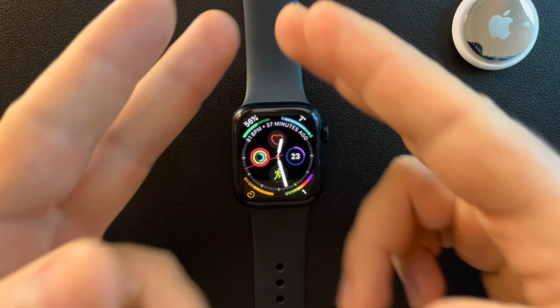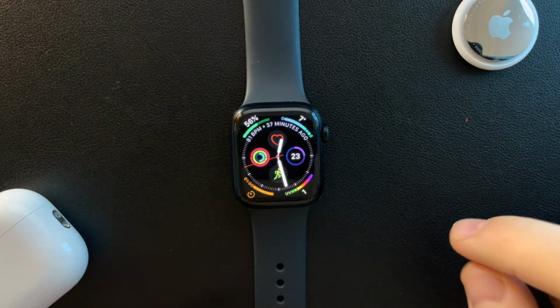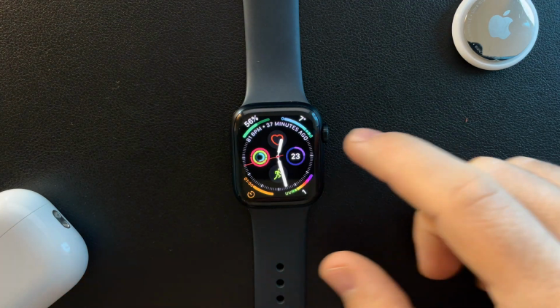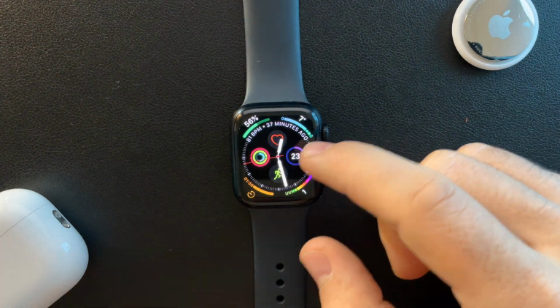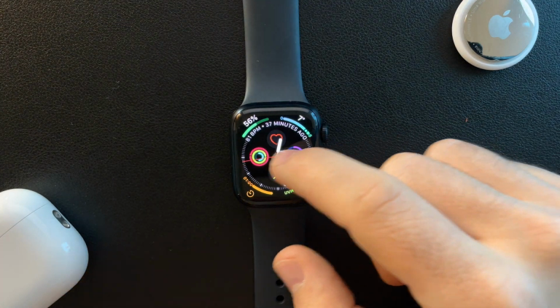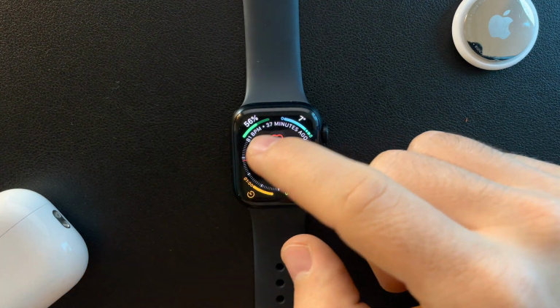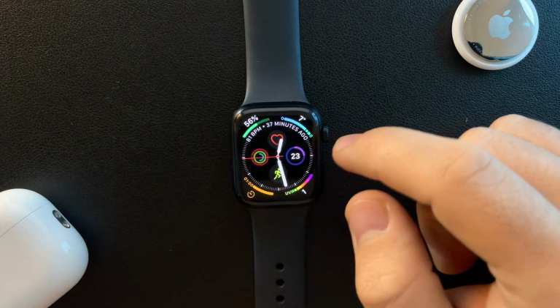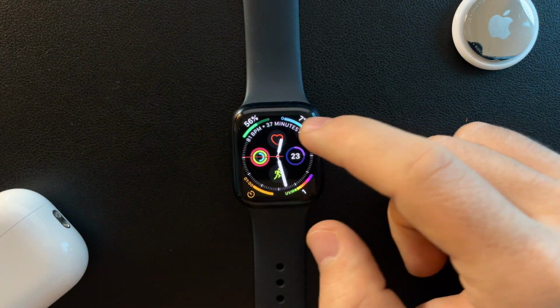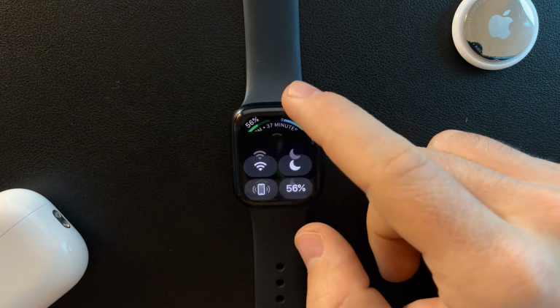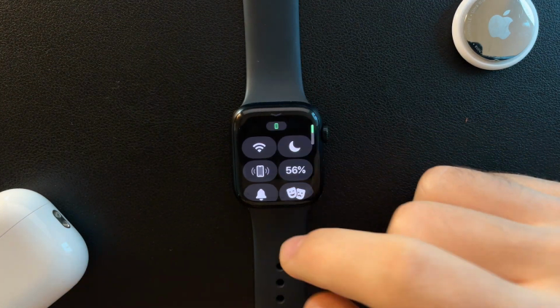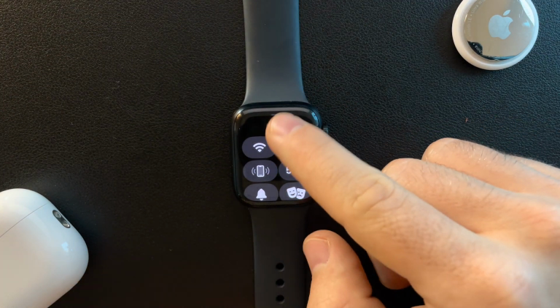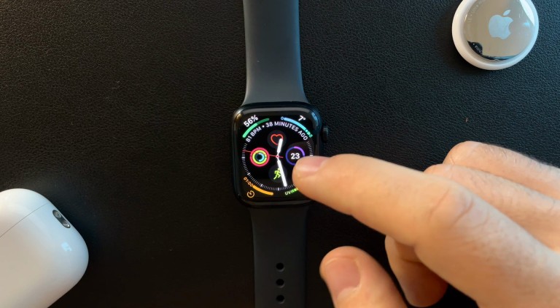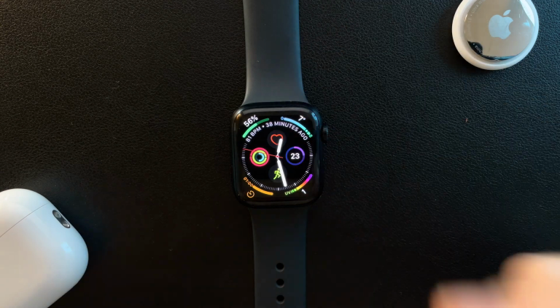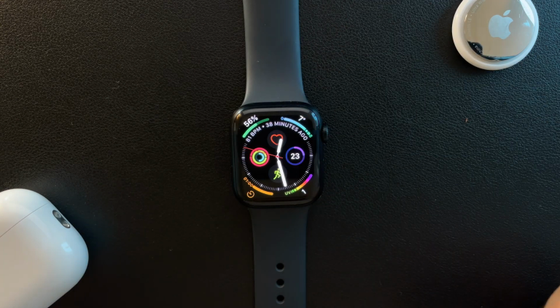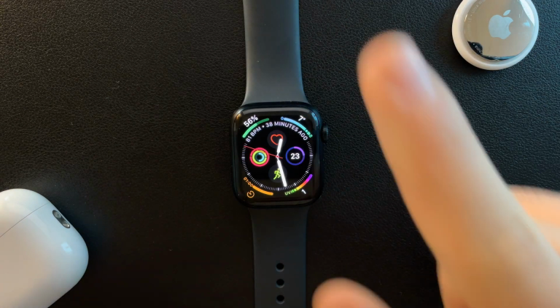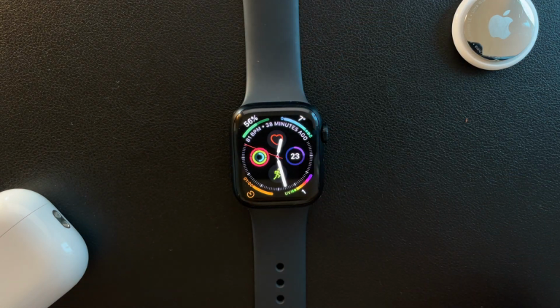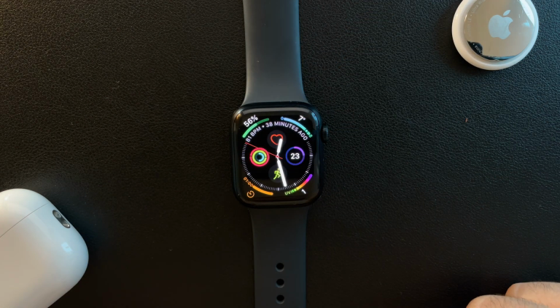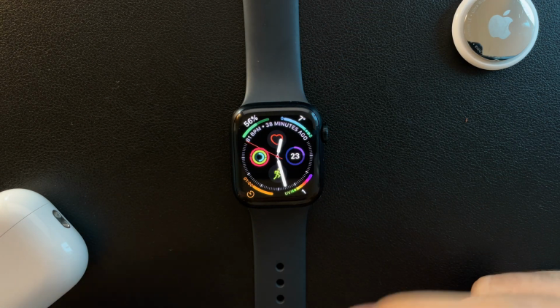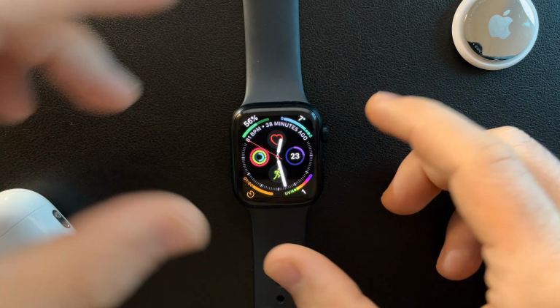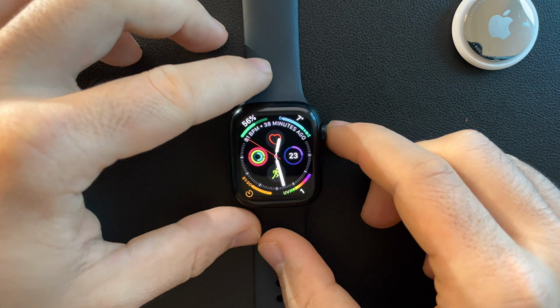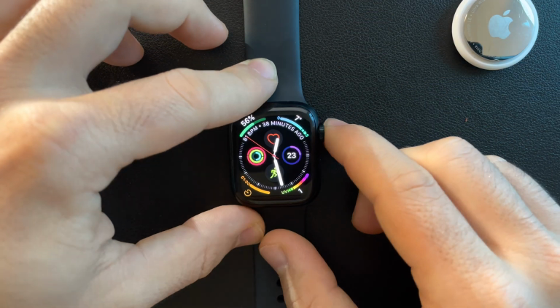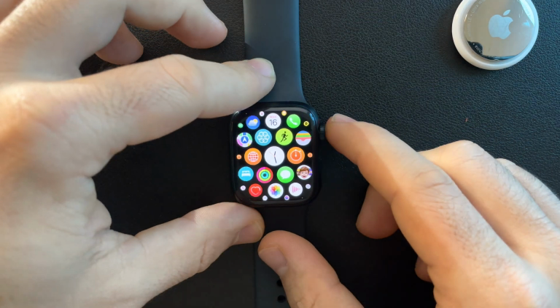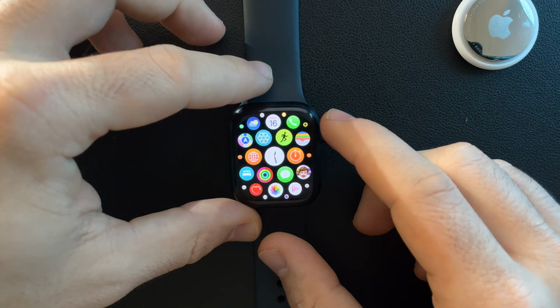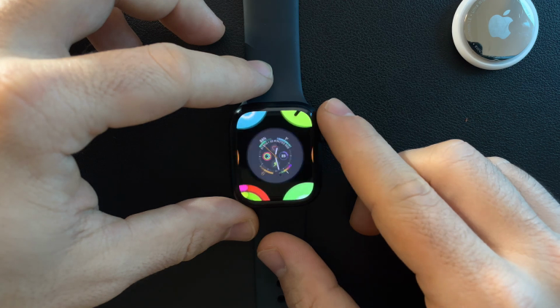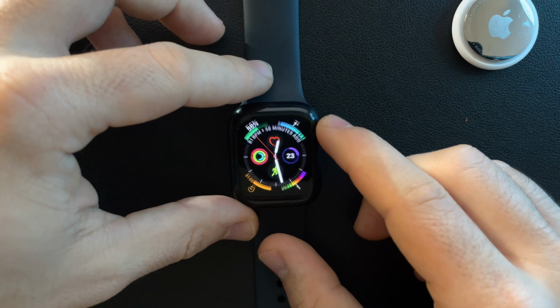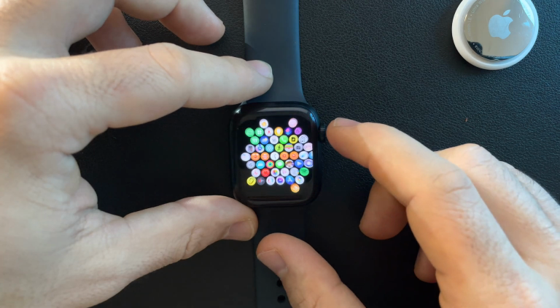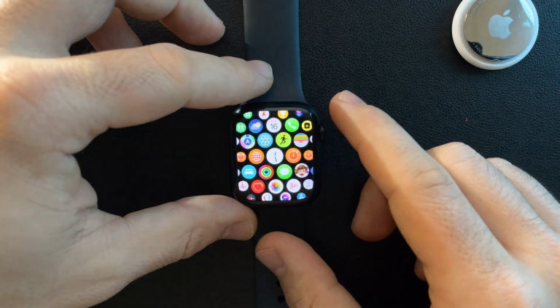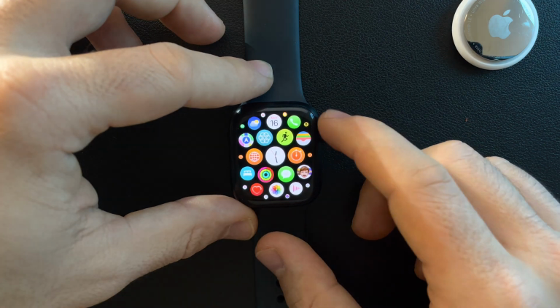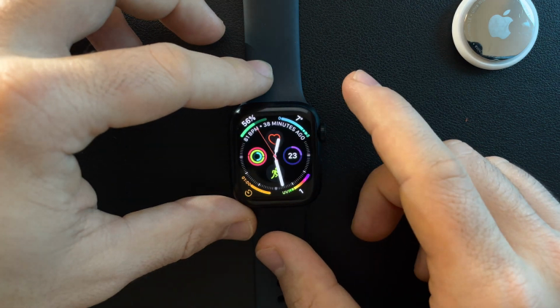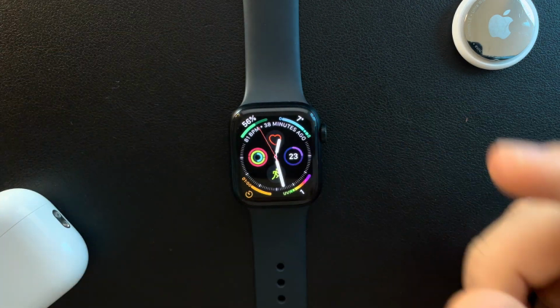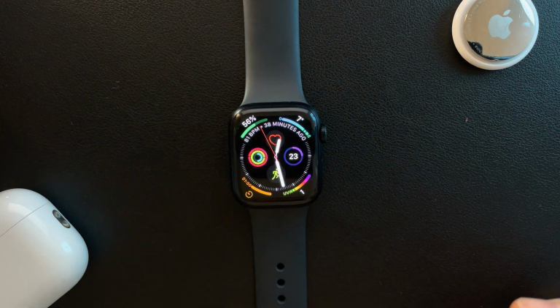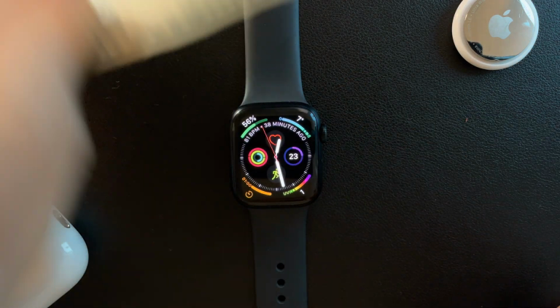Hello guys, in this video I'm going to show you how to turn on the focus mode on your Apple Watch. But first, please don't forget to subscribe to my channel, because at 10,000 subscribers I'm going to show you my whole YouTube revenue statistics and growth strategy on how to make money online.